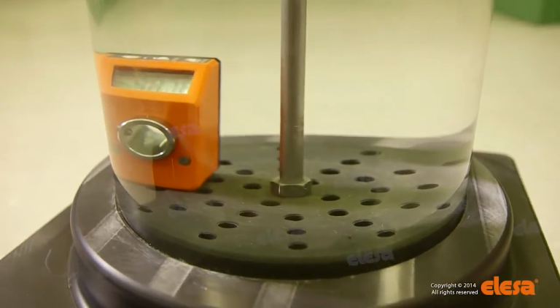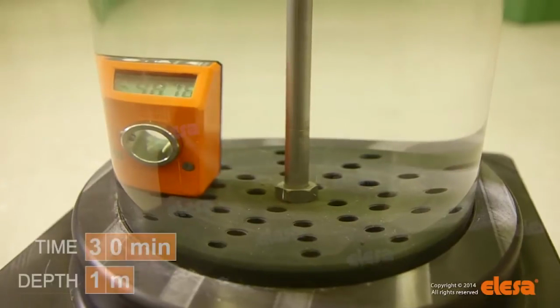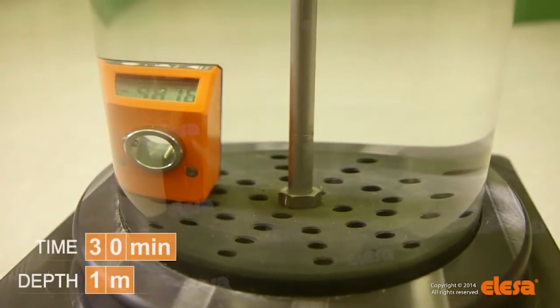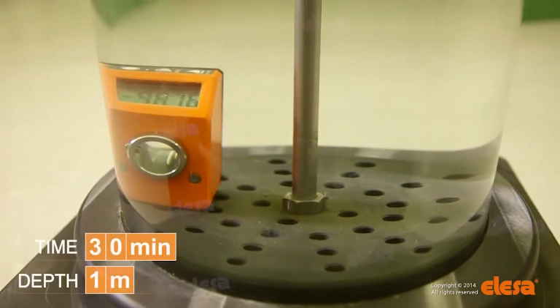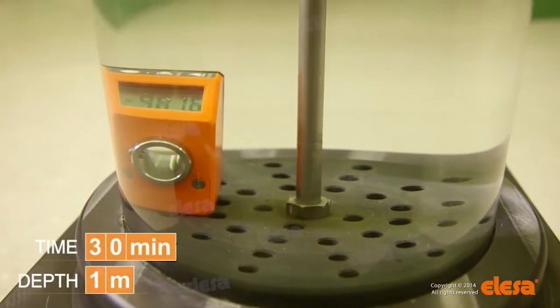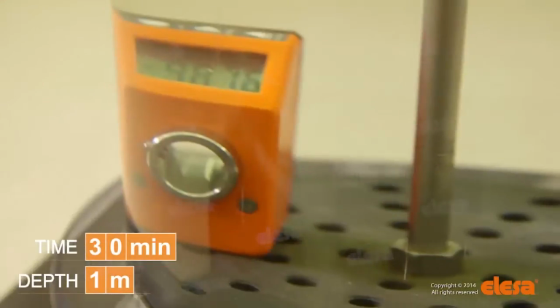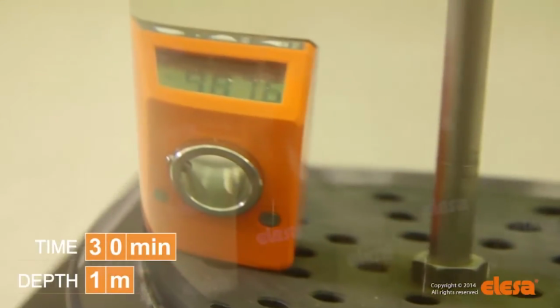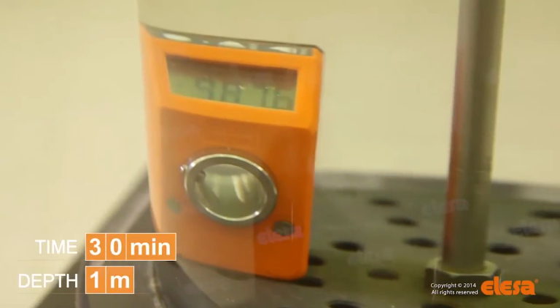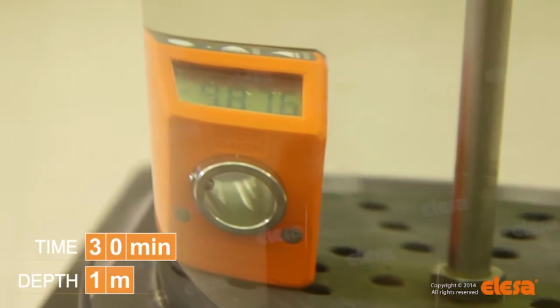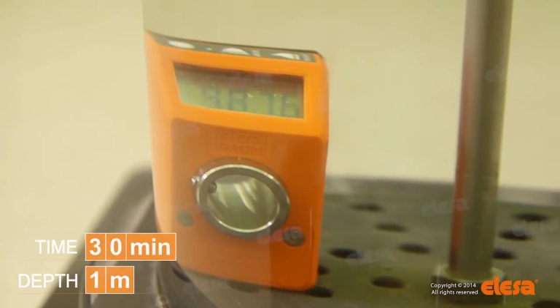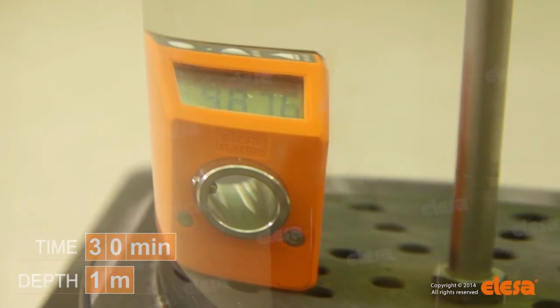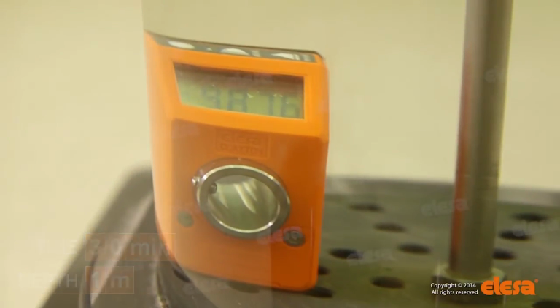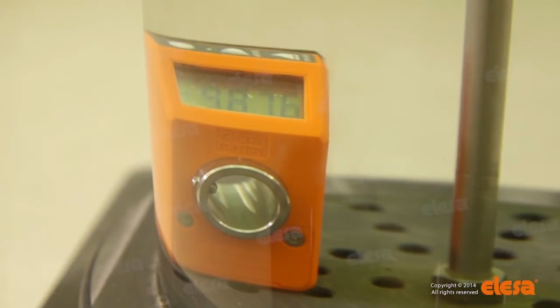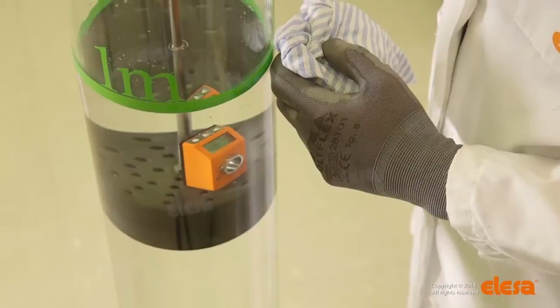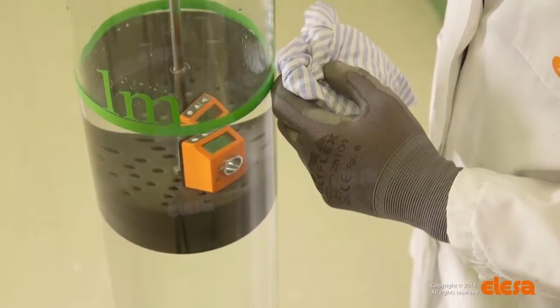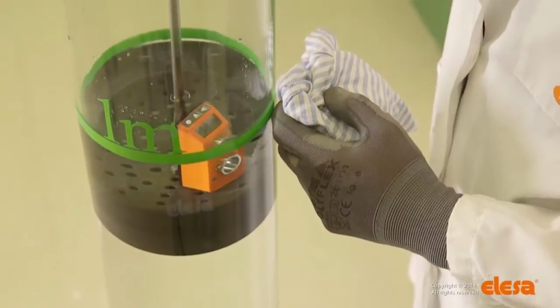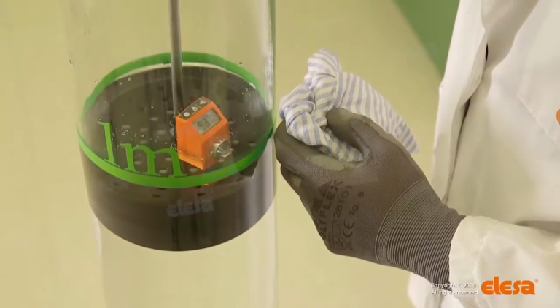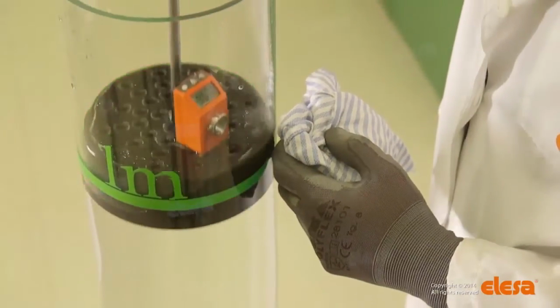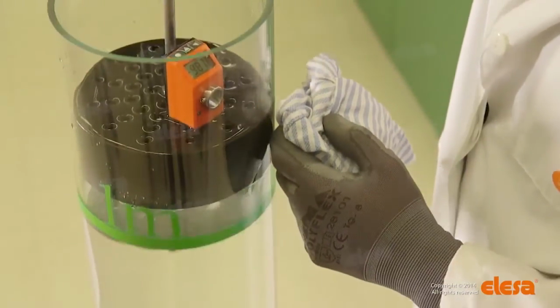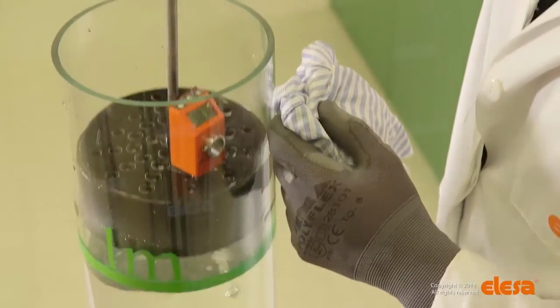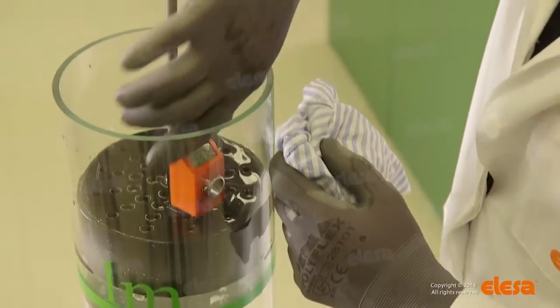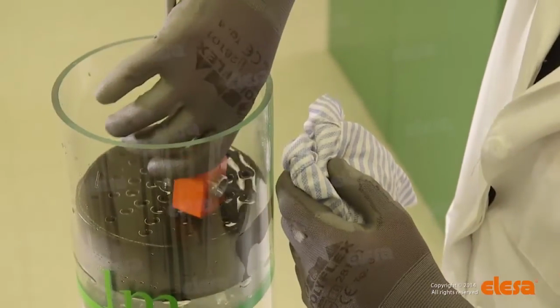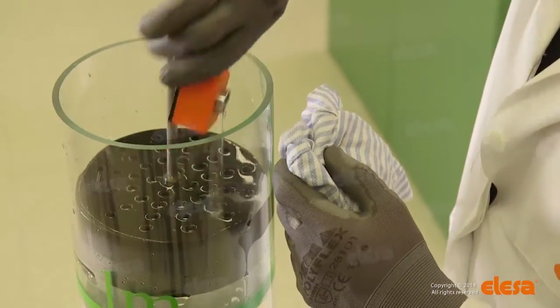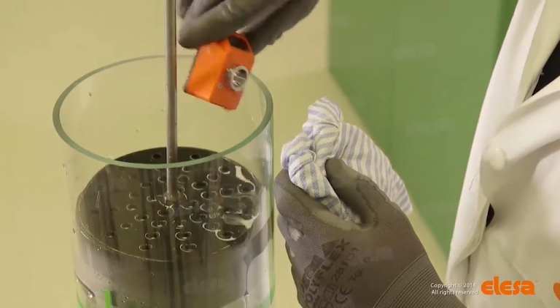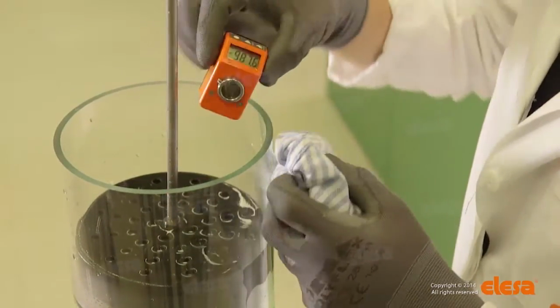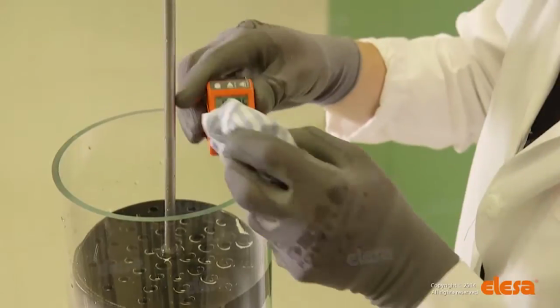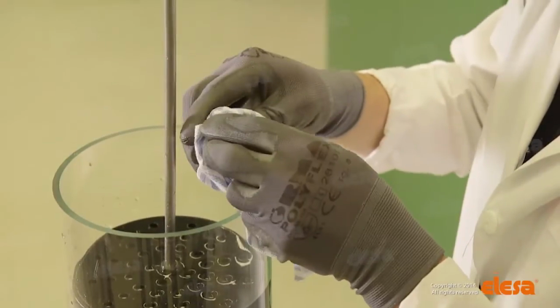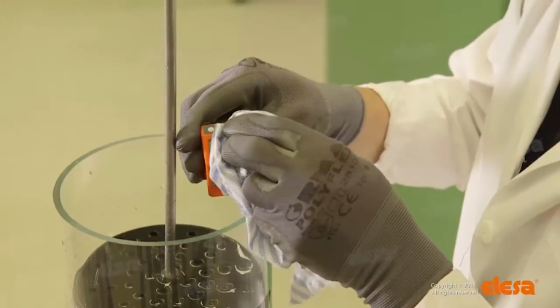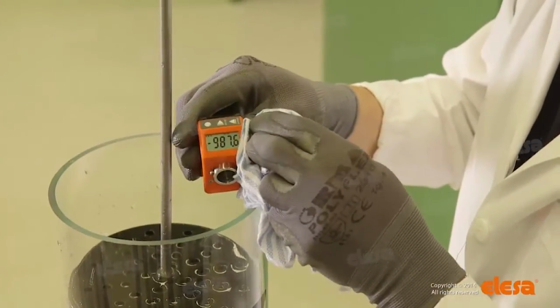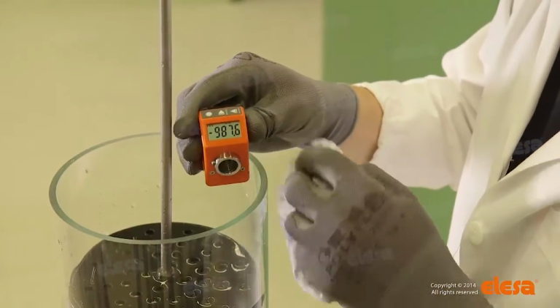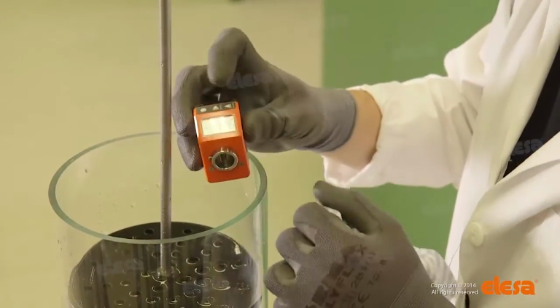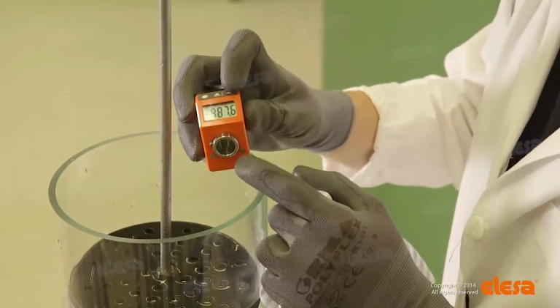The test shows that after 30 minutes of complete immersion in water at 1 meter, according to international standards, no penetration of water or humidity has taken place. The indicator proves to be perfectly functioning.